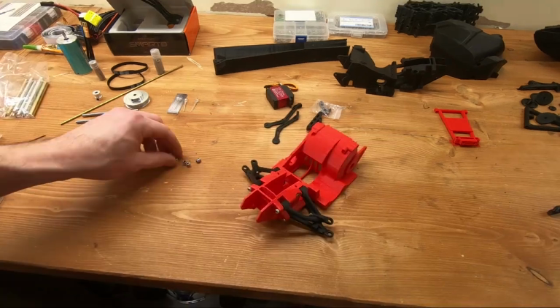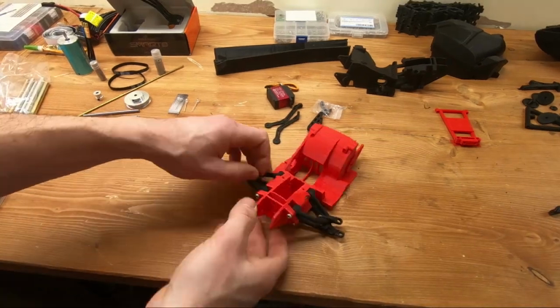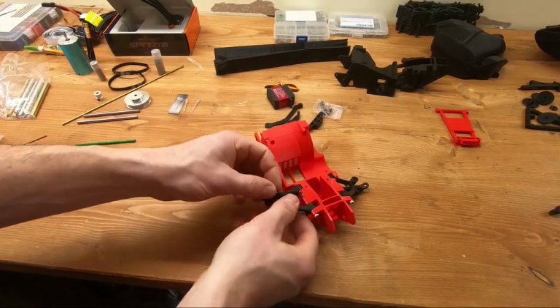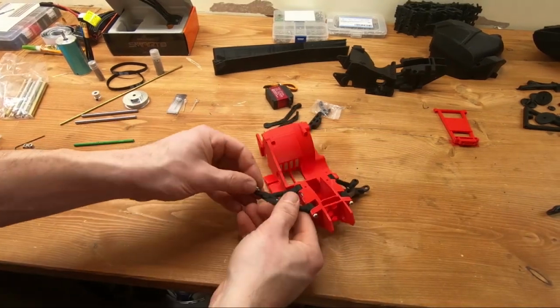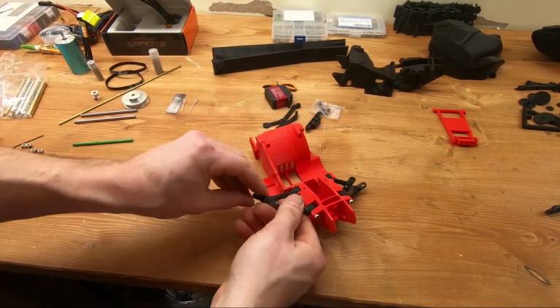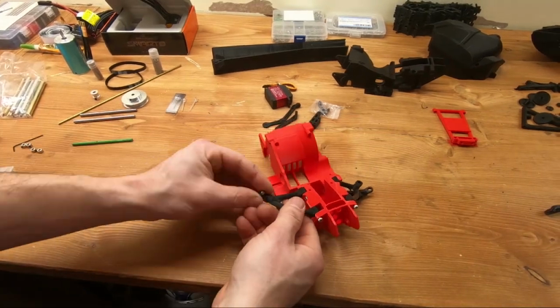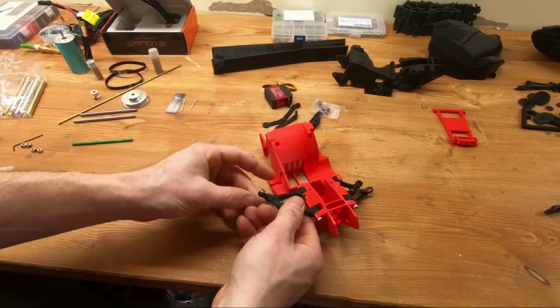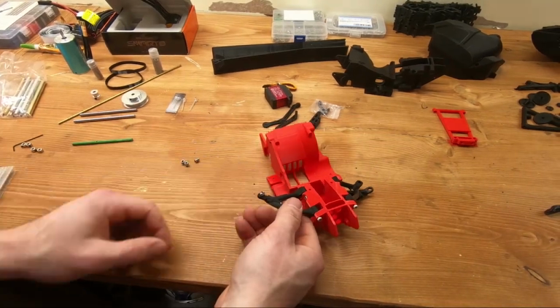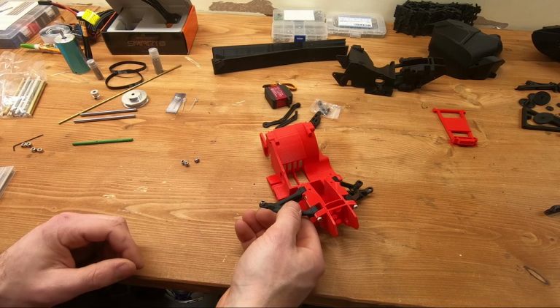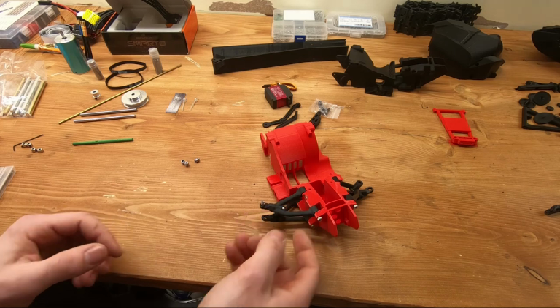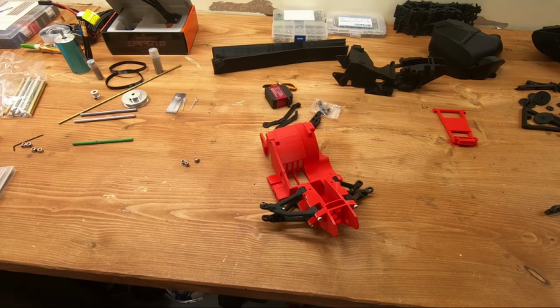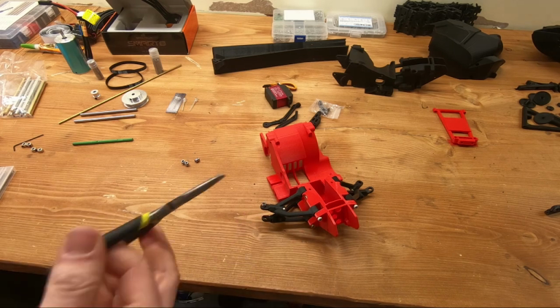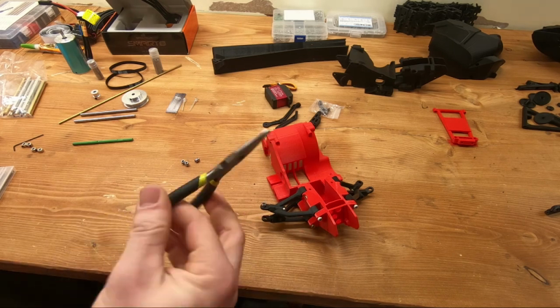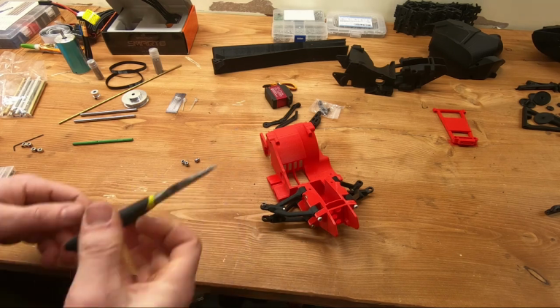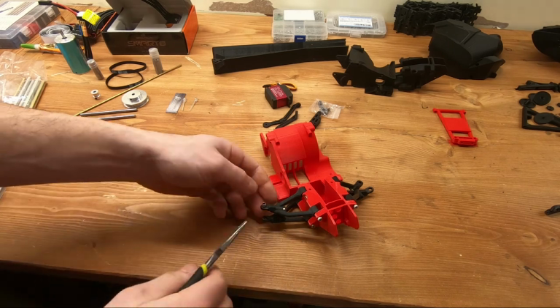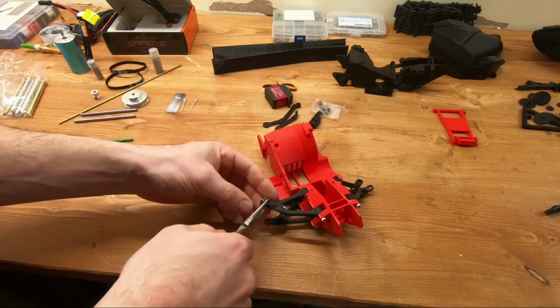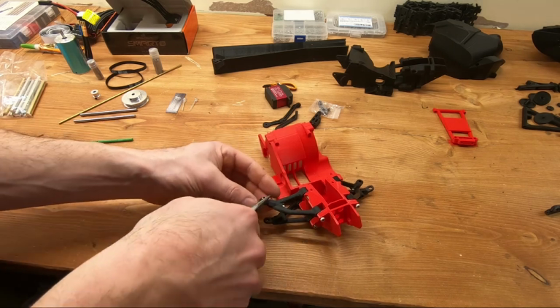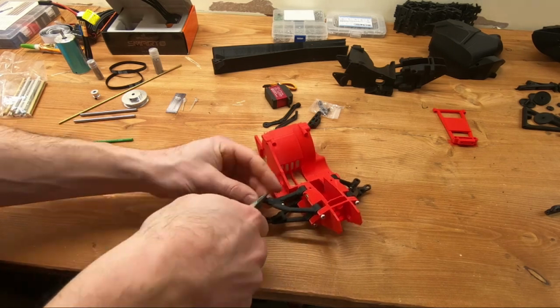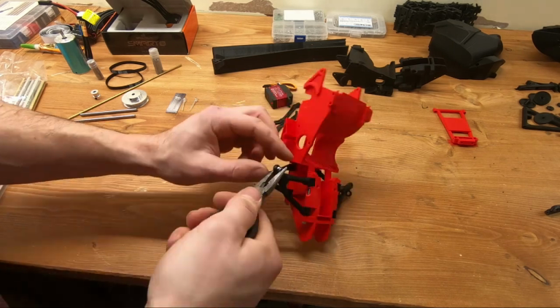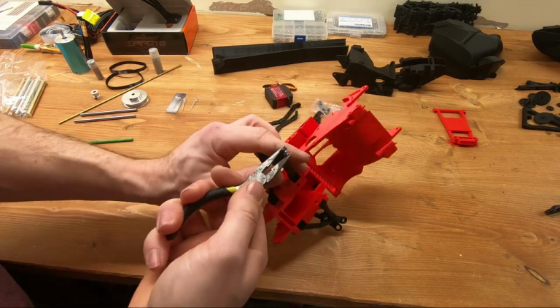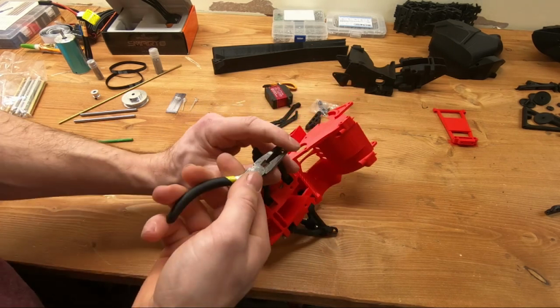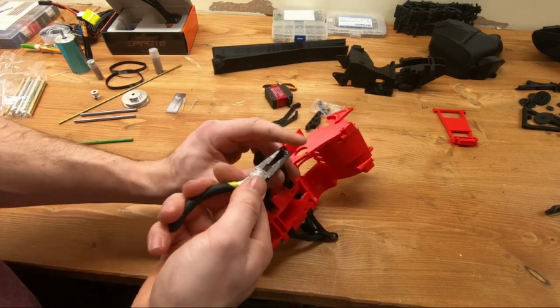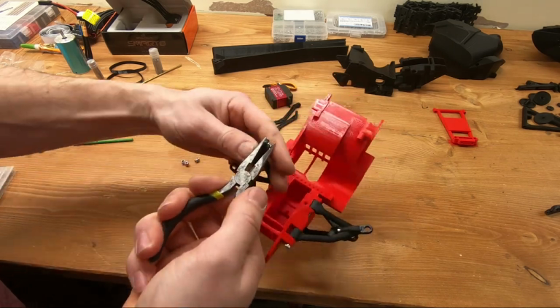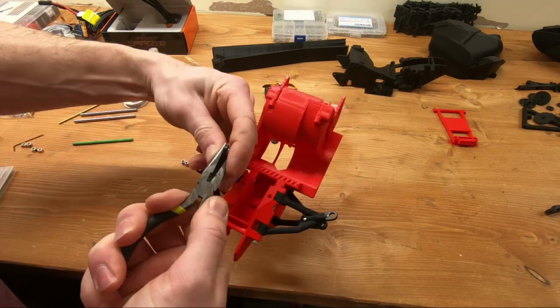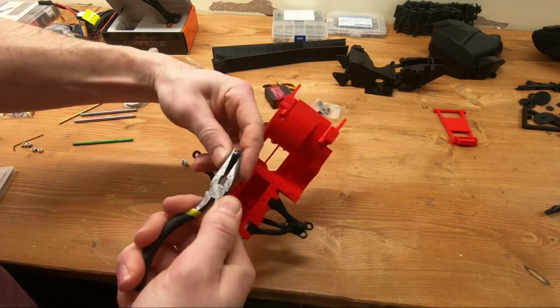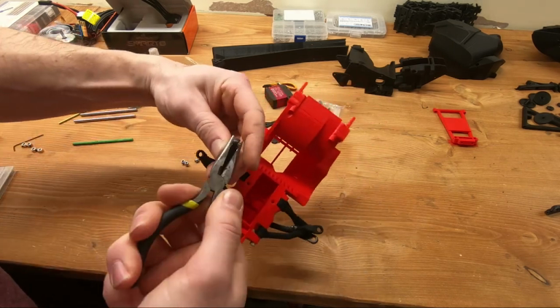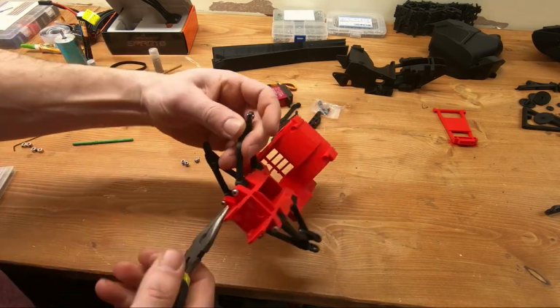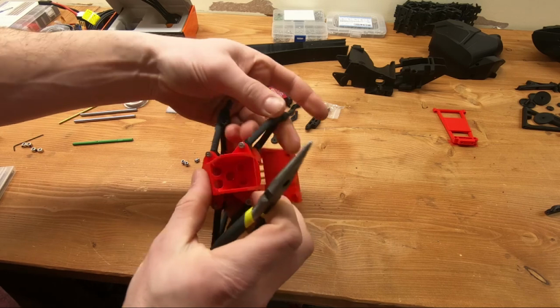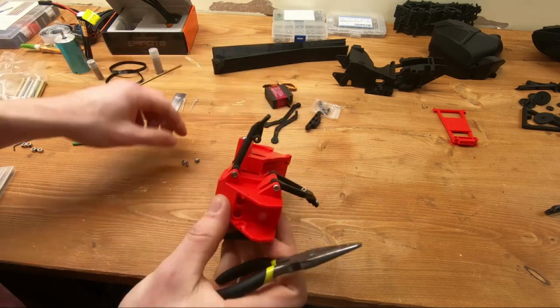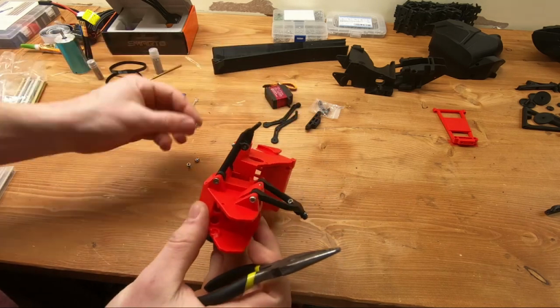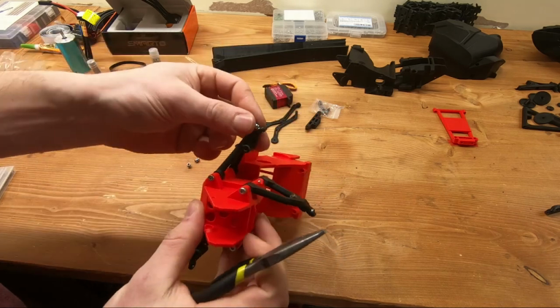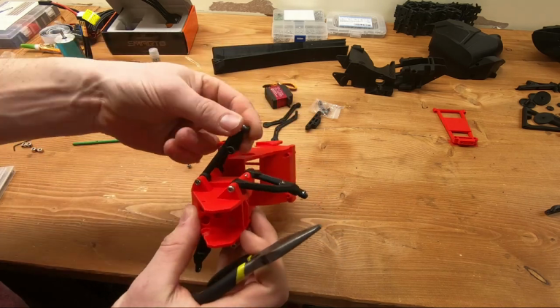Installing the ball ends is actually really simple. You just take a plier and crush the ball in place, then twist back and forth and it's just going to fall into place. It's quite easy.